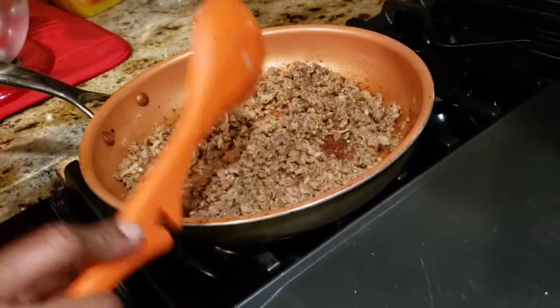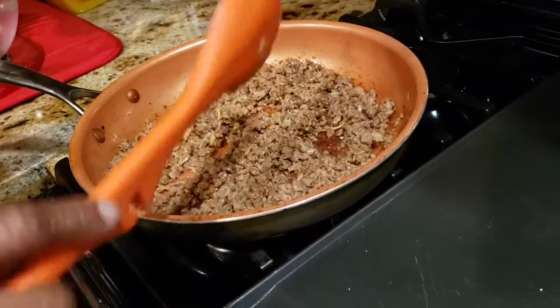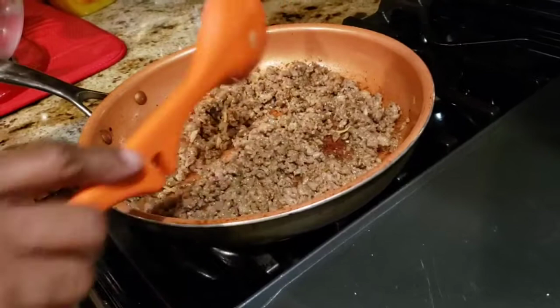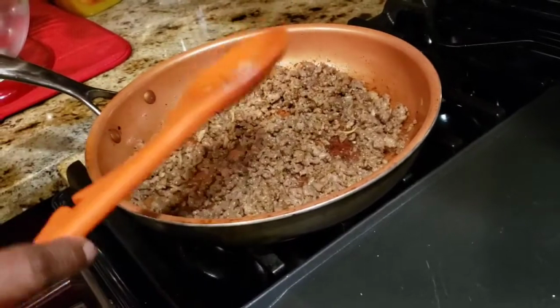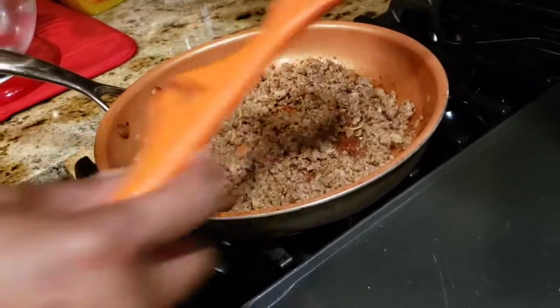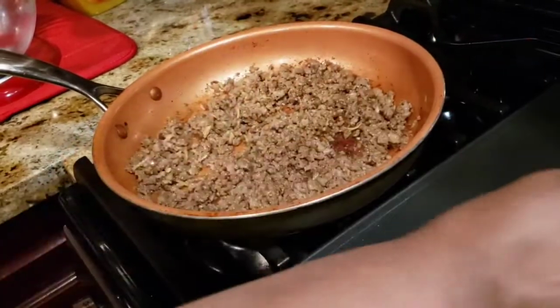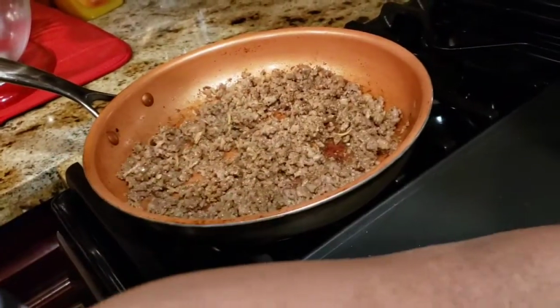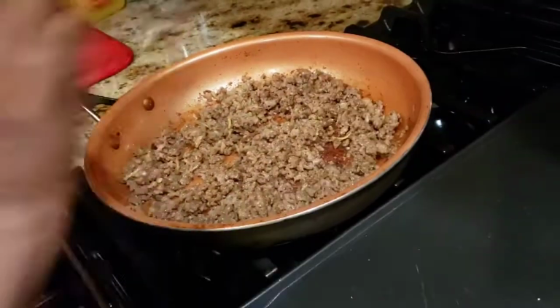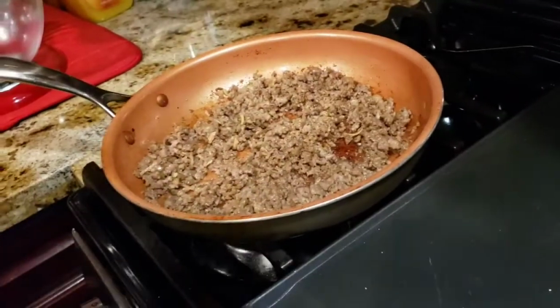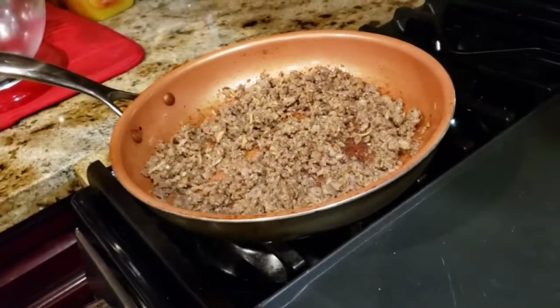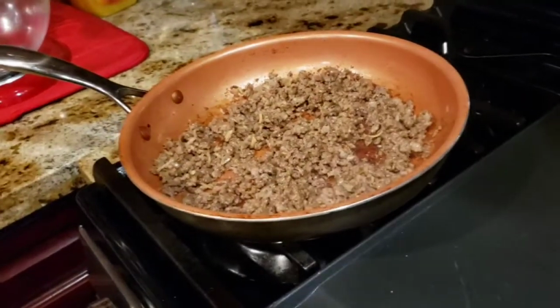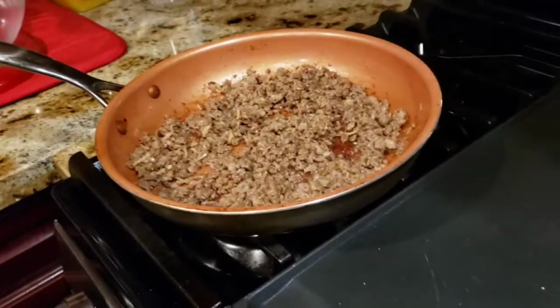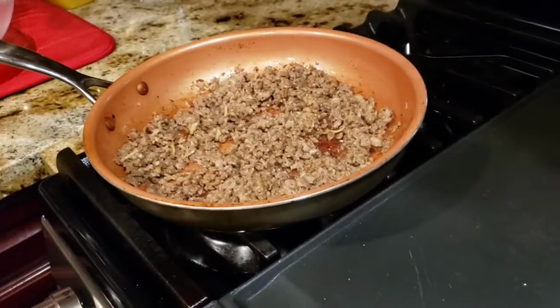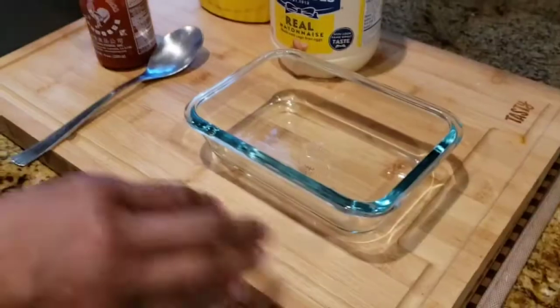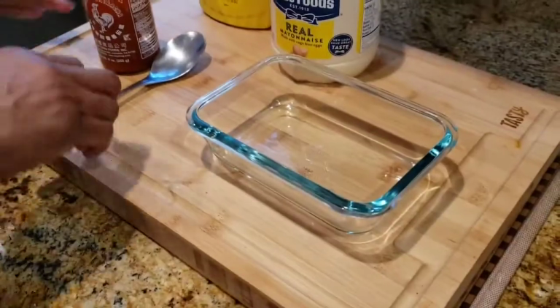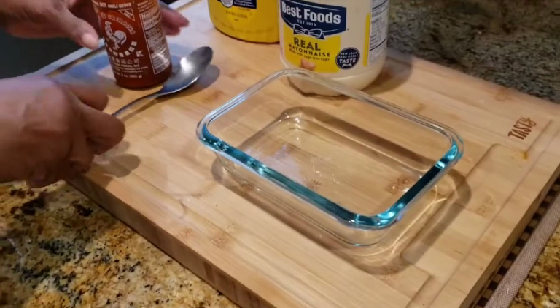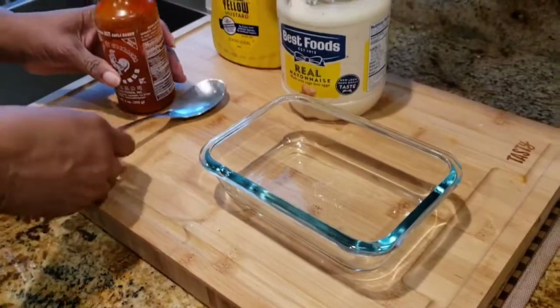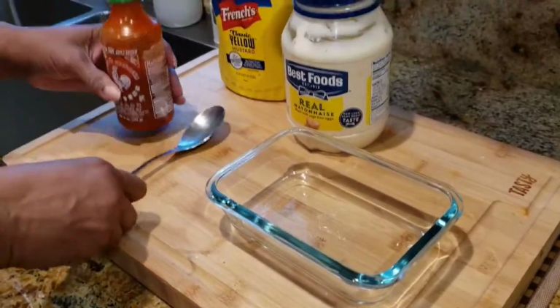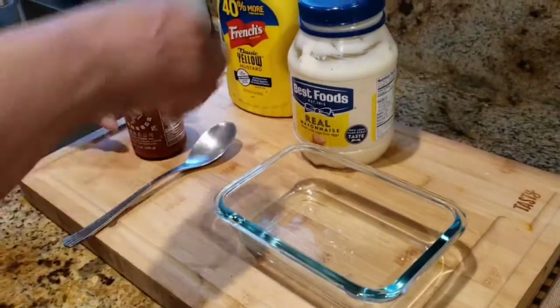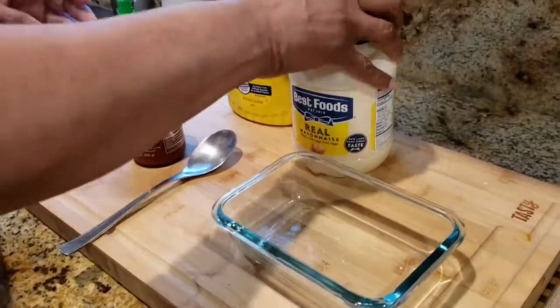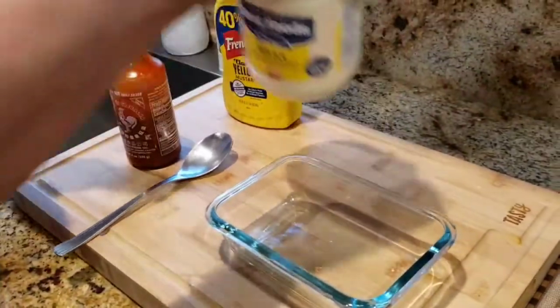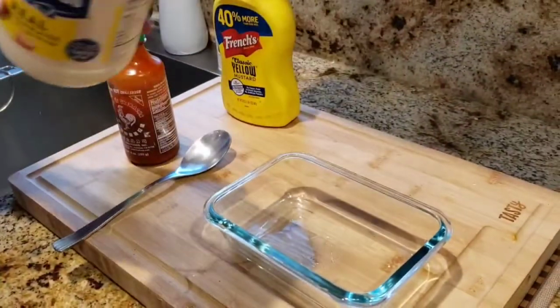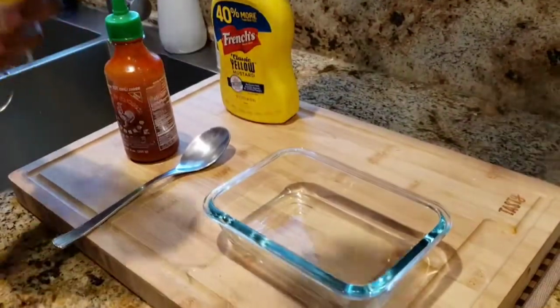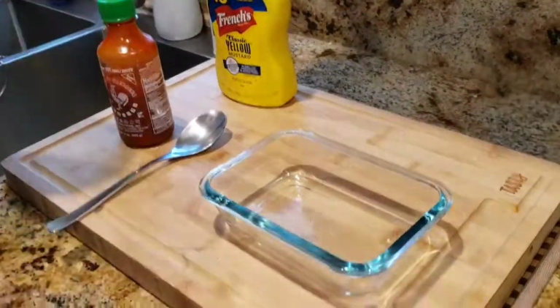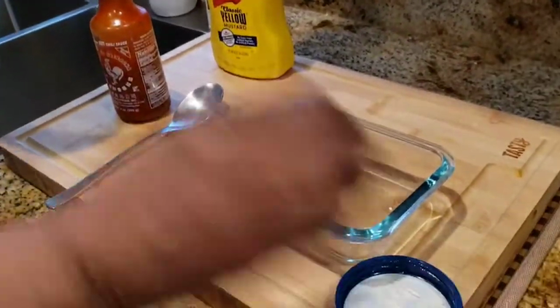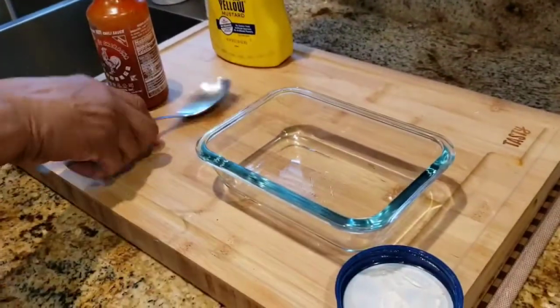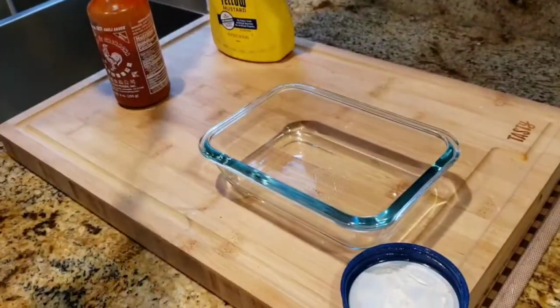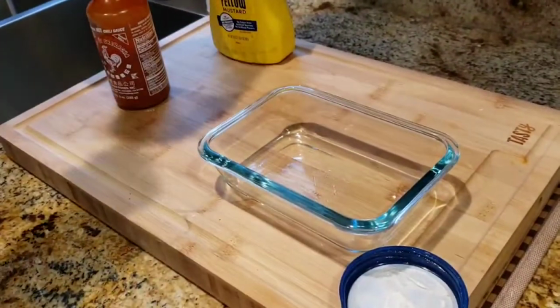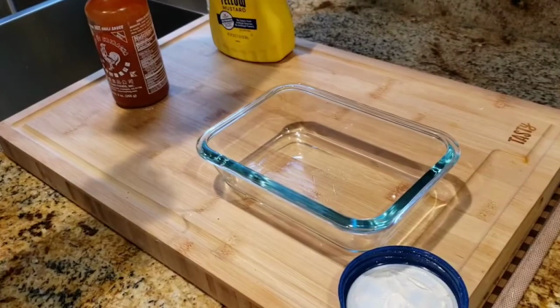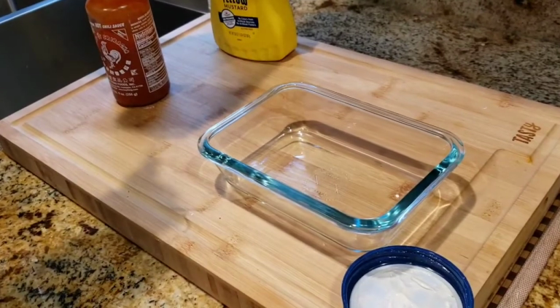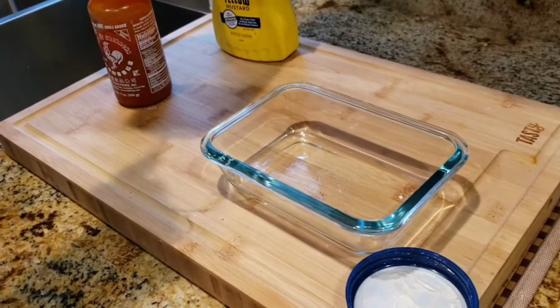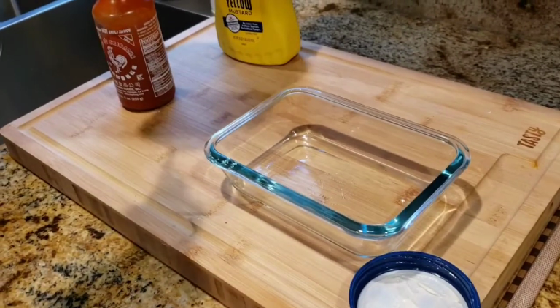So I'll bring you back when the meat cools down. While my meat is cooling down I'm gonna show you how to make a simple and easy dip for the egg rolls.